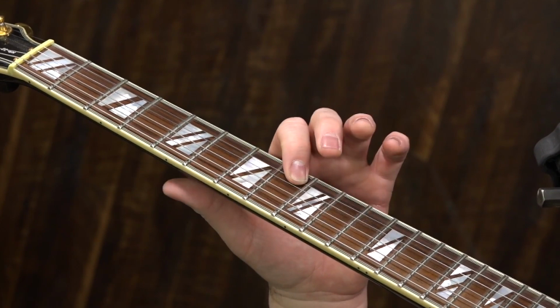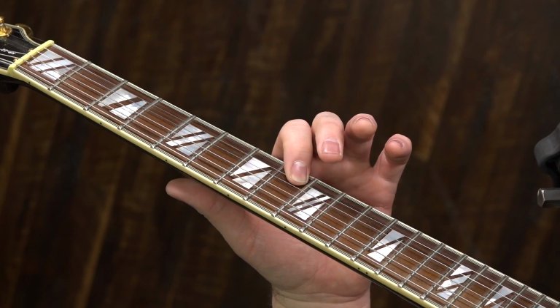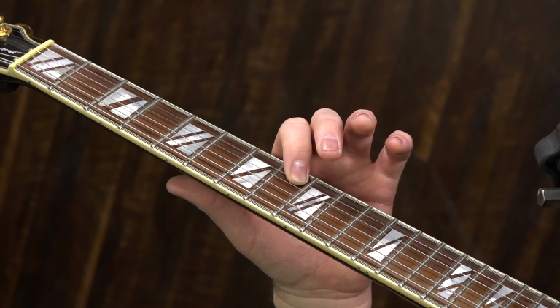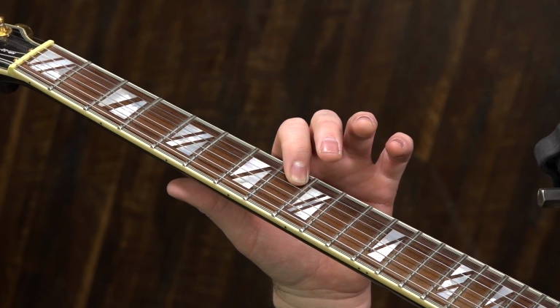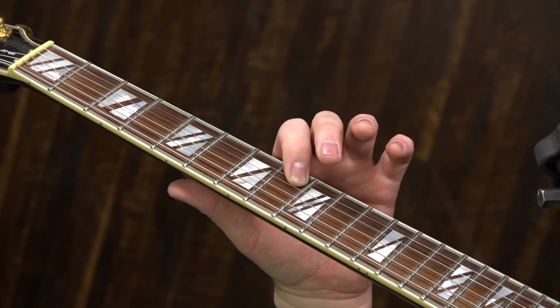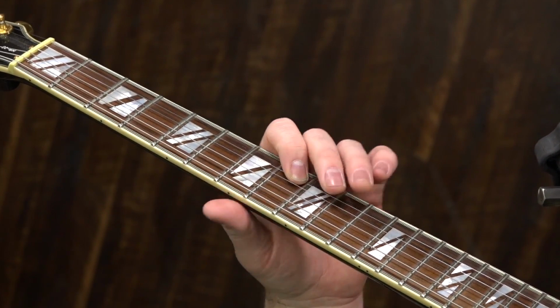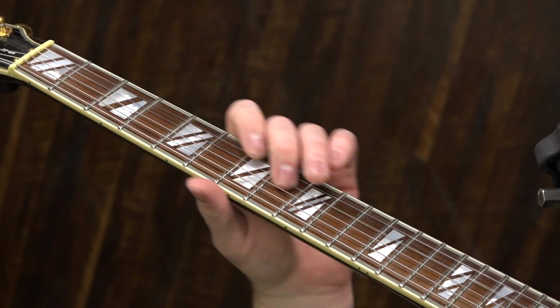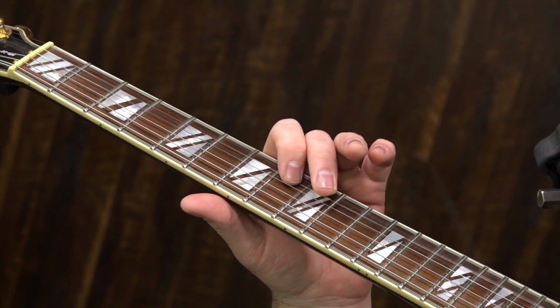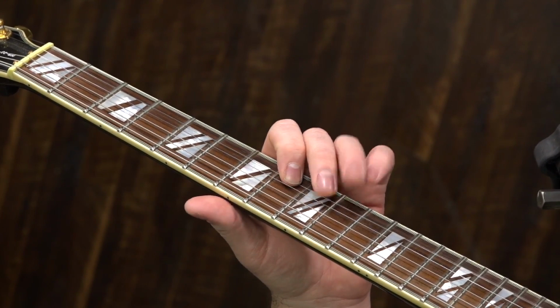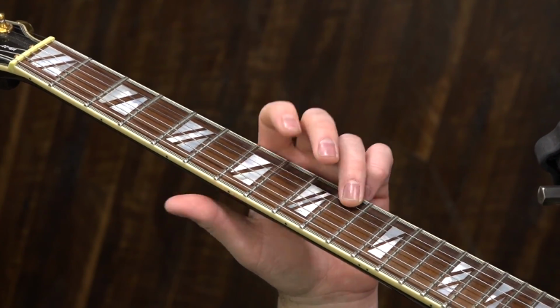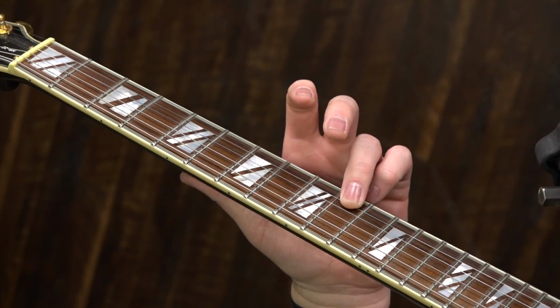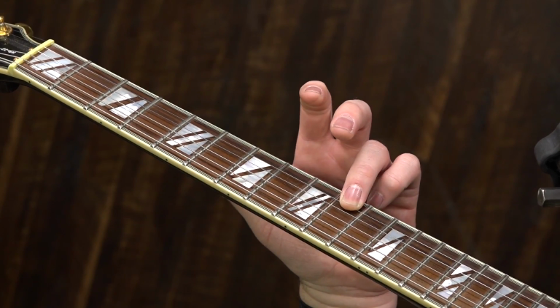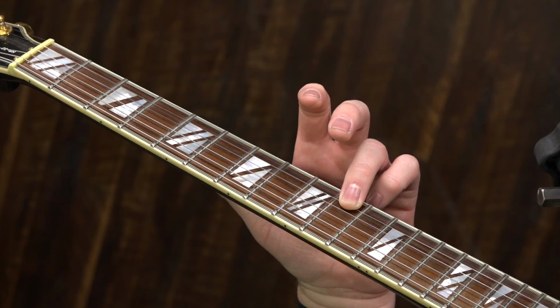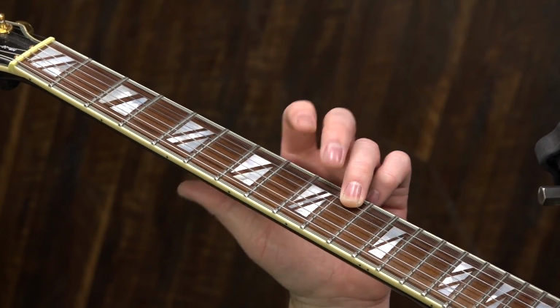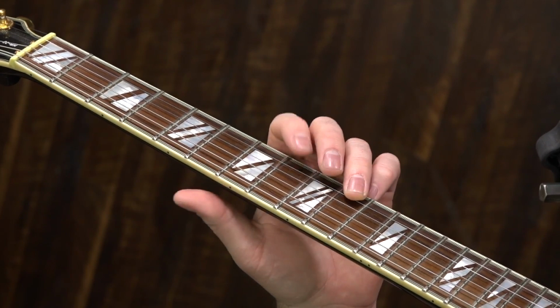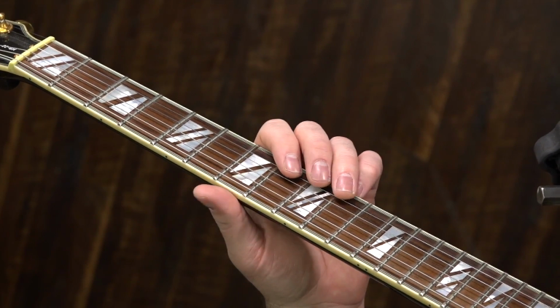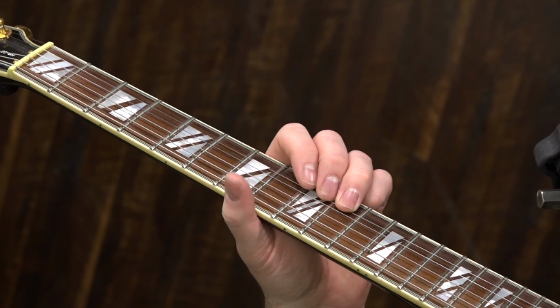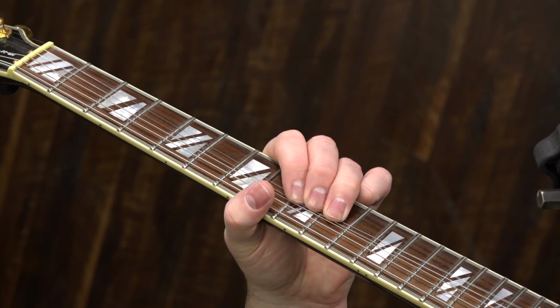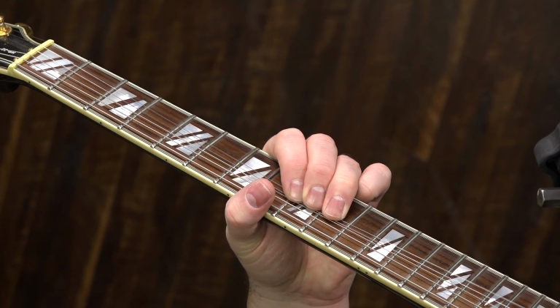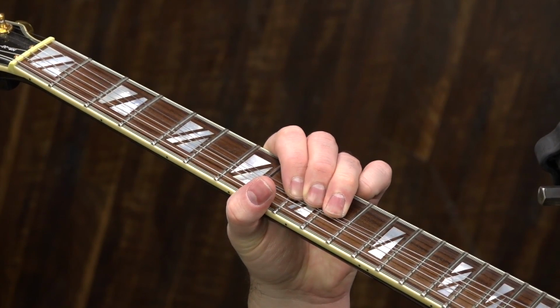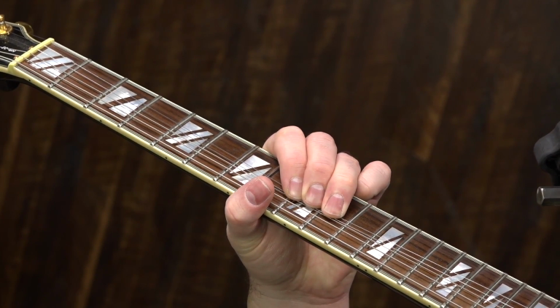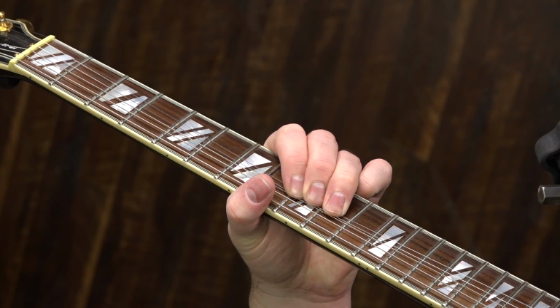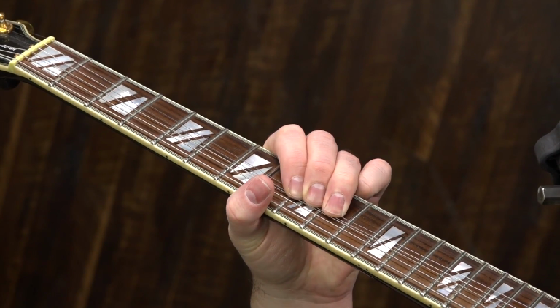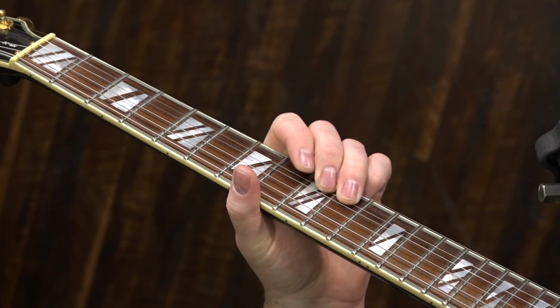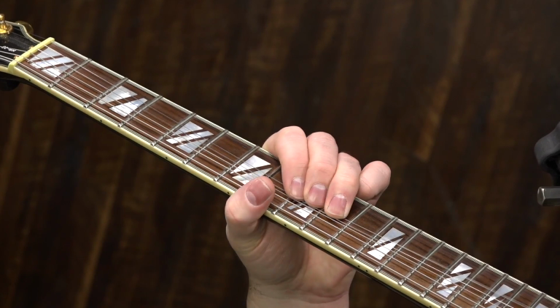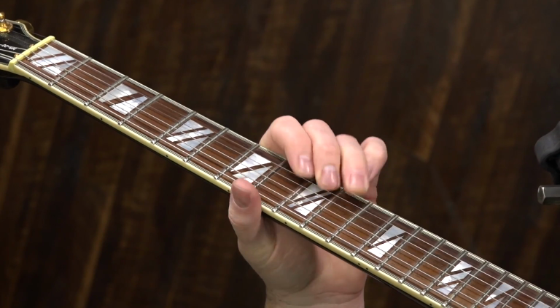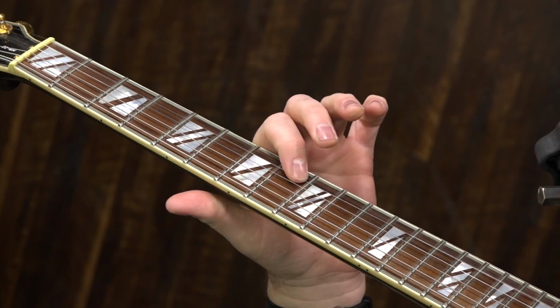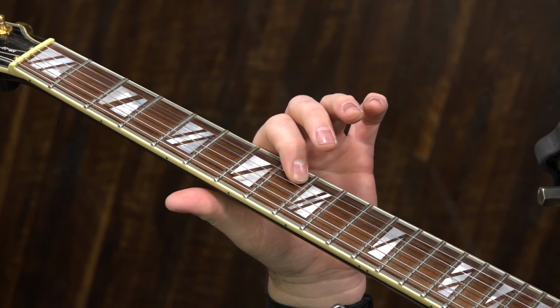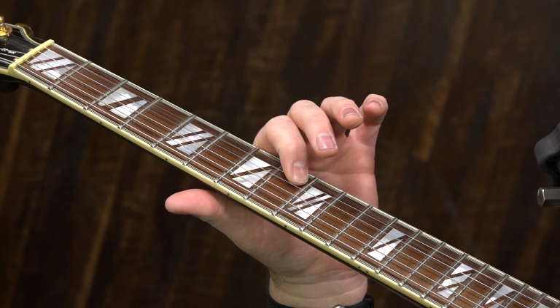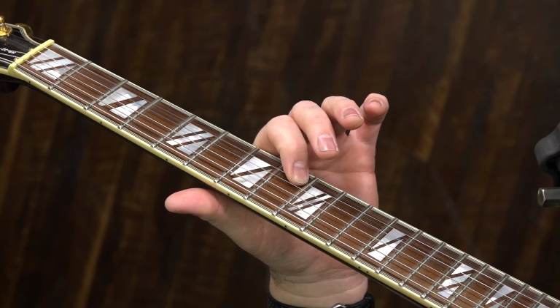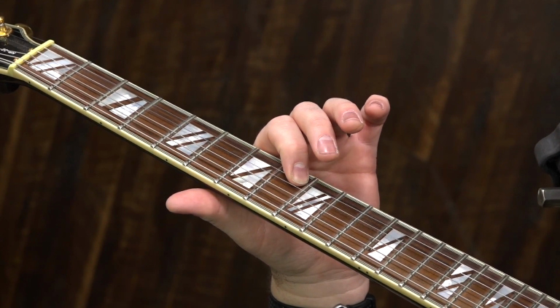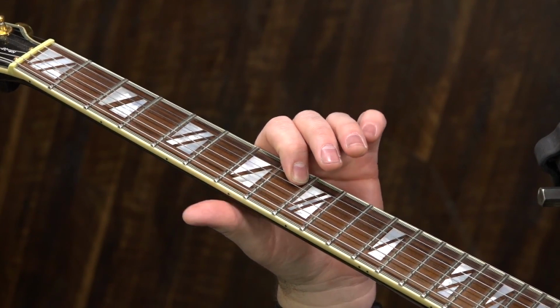Then three hits on the eighth fret of the B string. Then jump up here to the tenth fret of the B string and do a whole step bend.